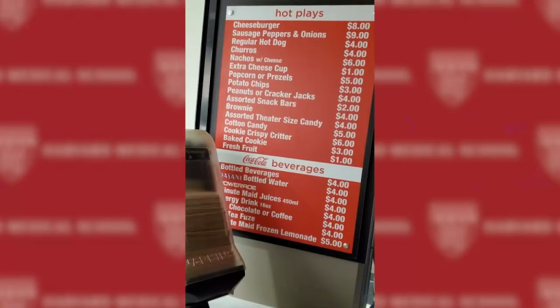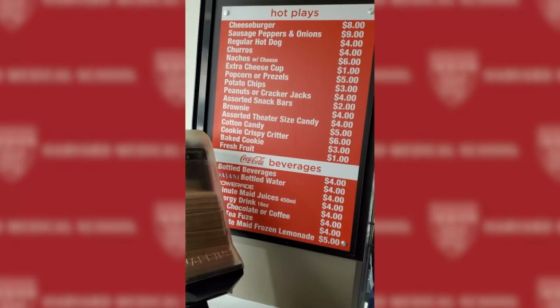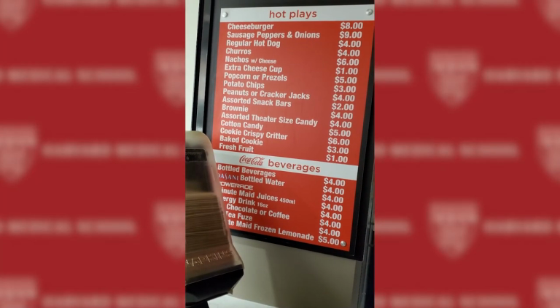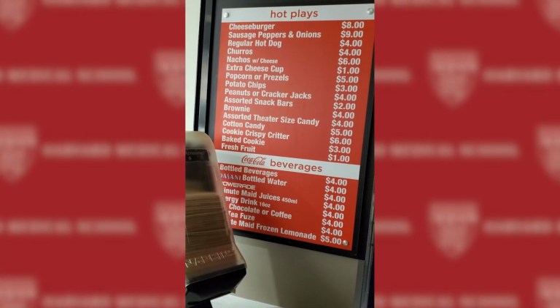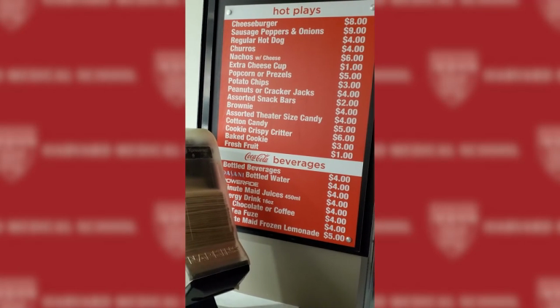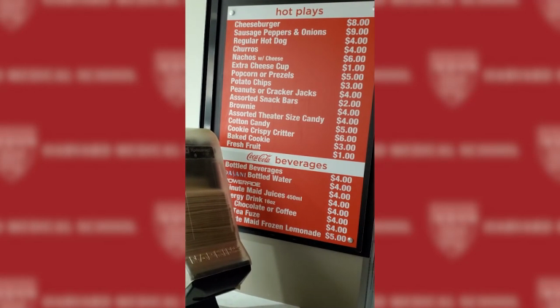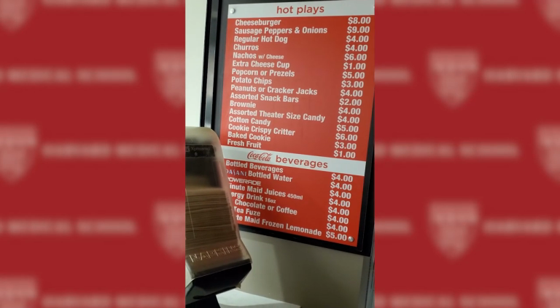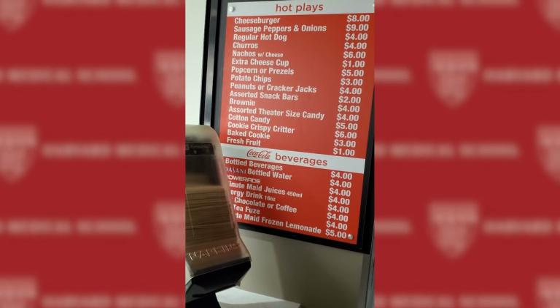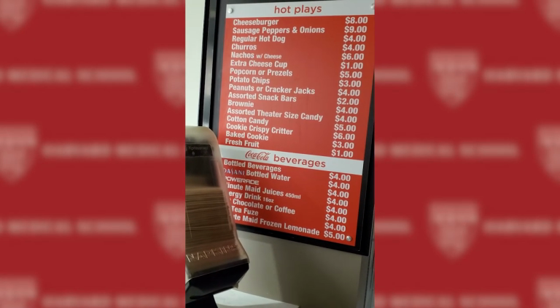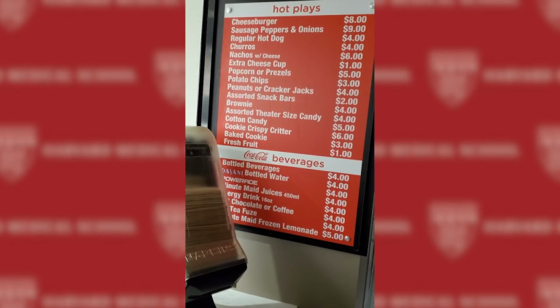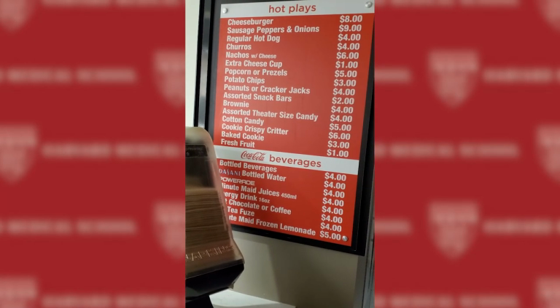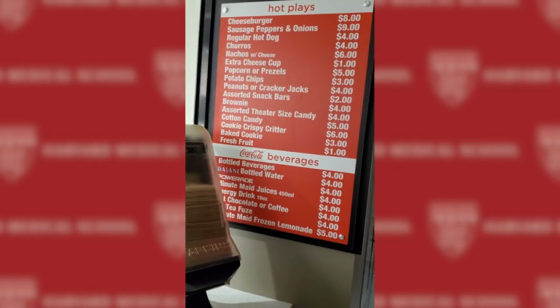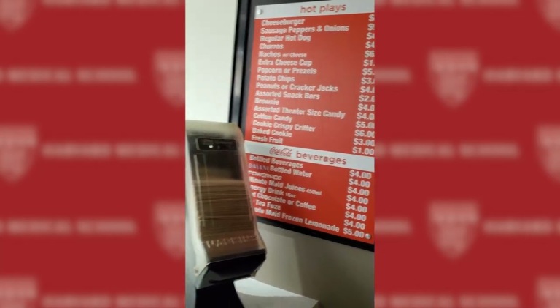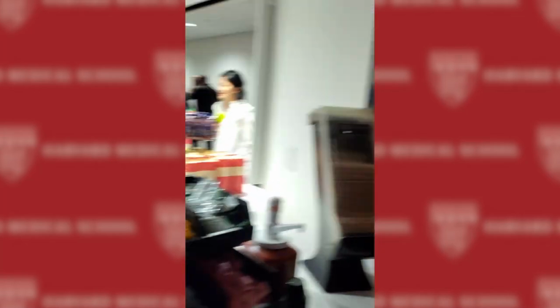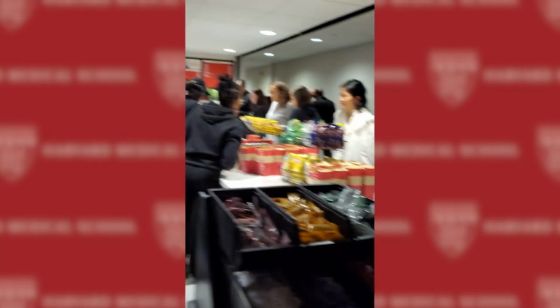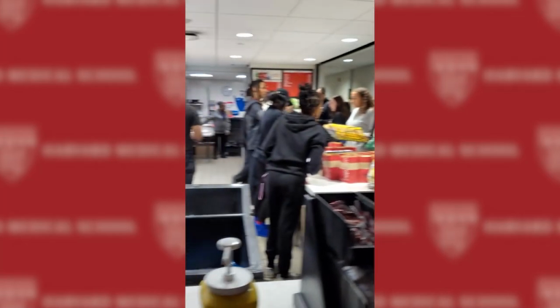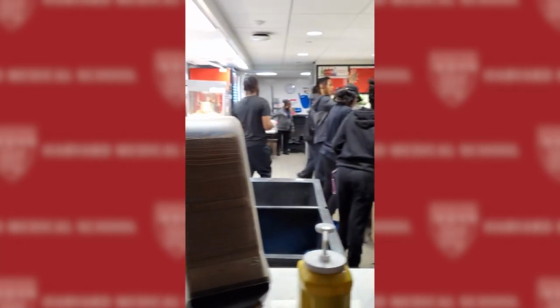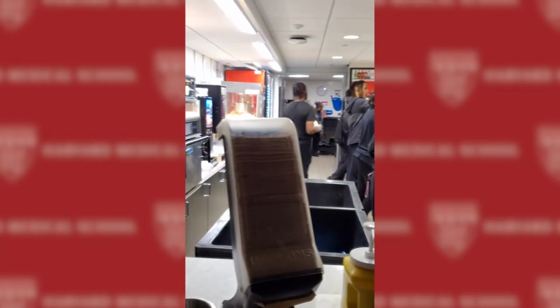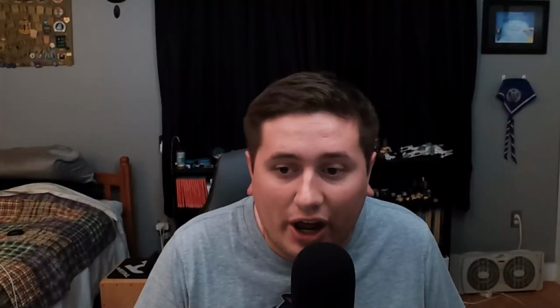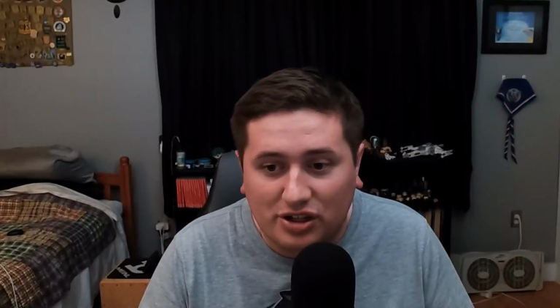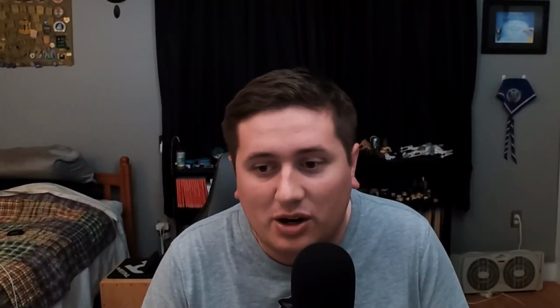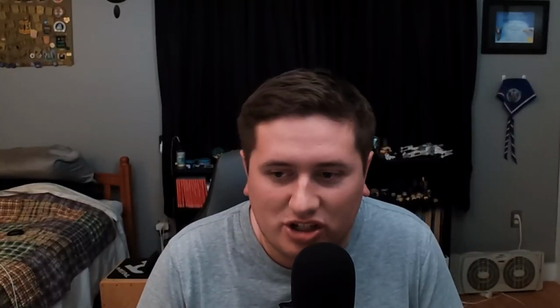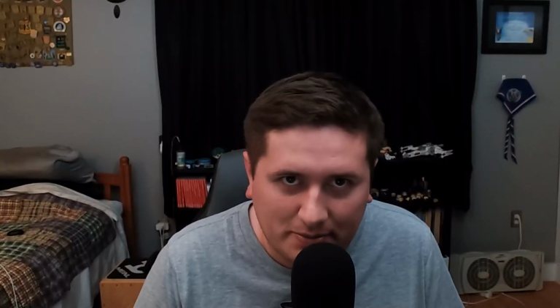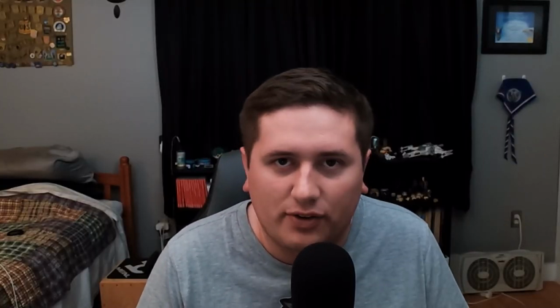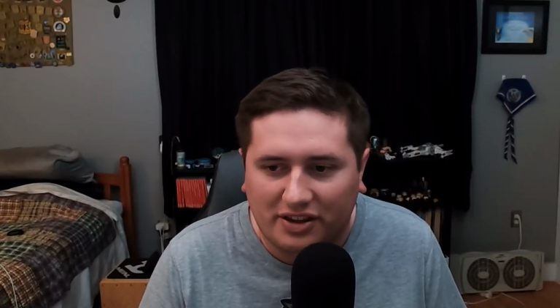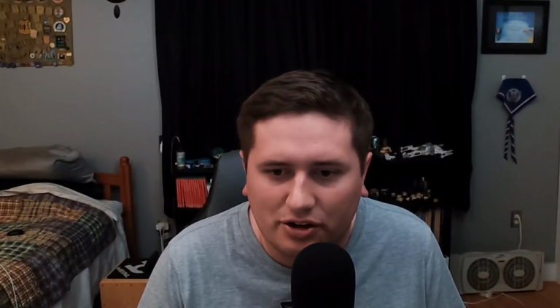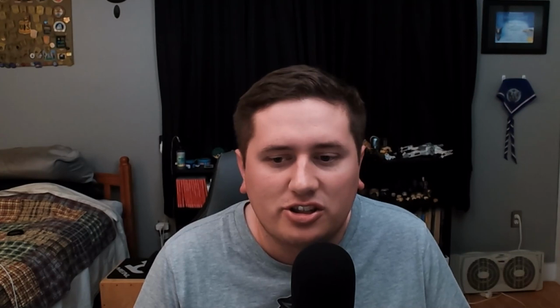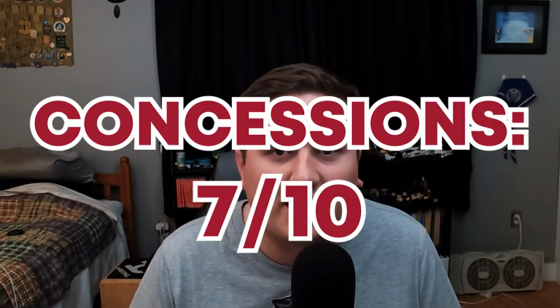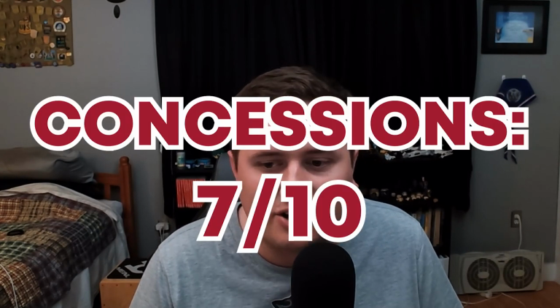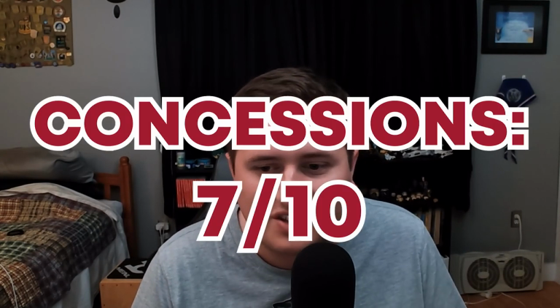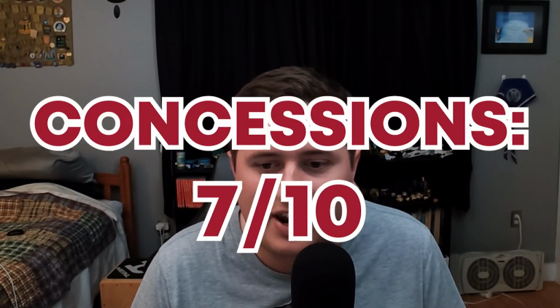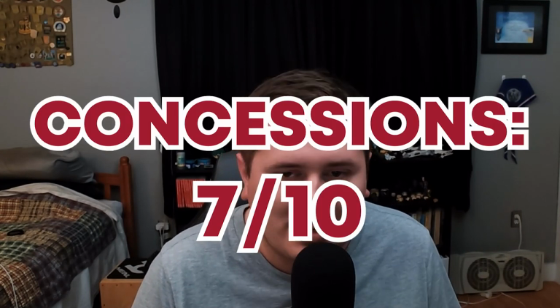There was only one concession stand in the entire arena but it had some pretty solid options and it wasn't too expensive all things considered, so it gets a 7 out of 10.